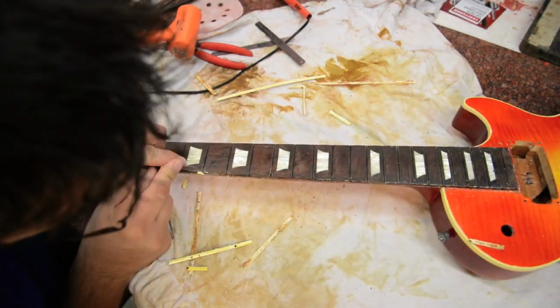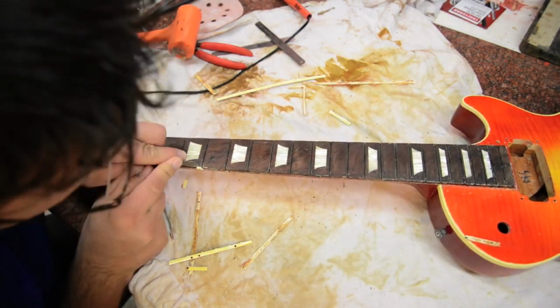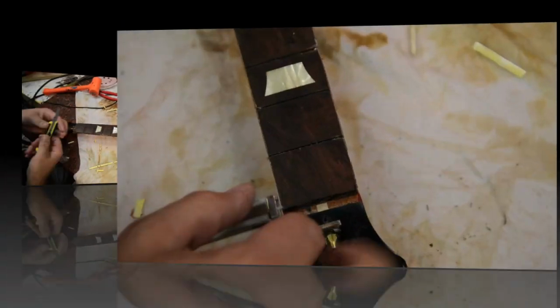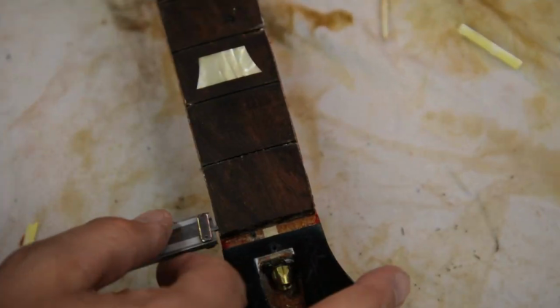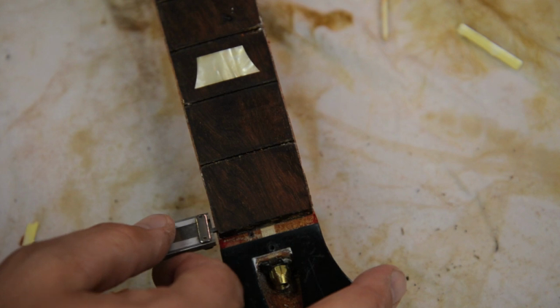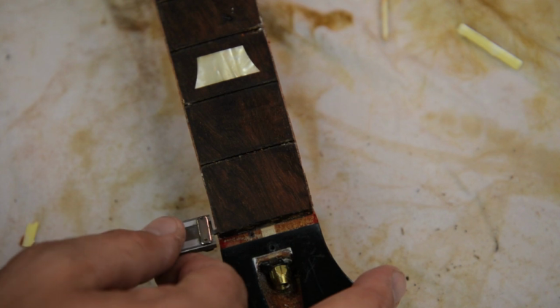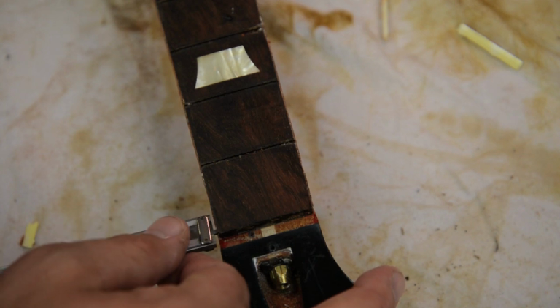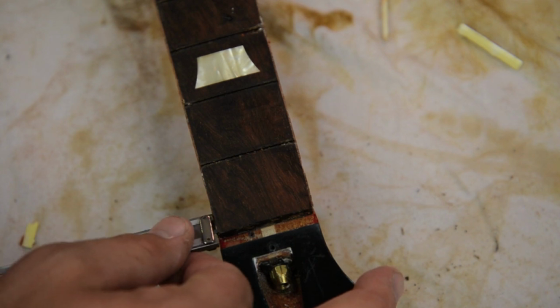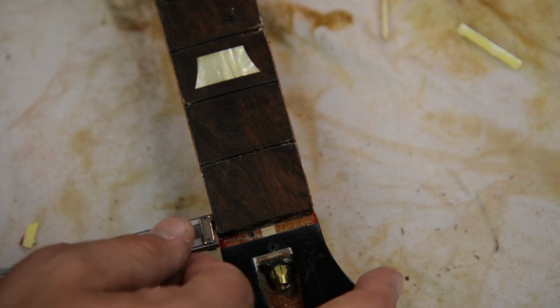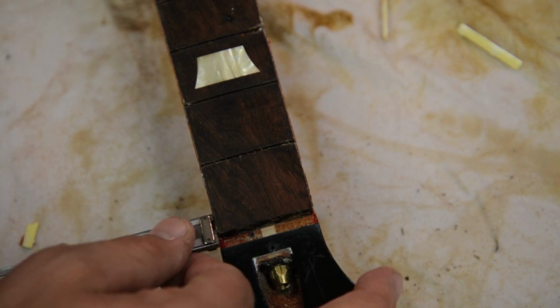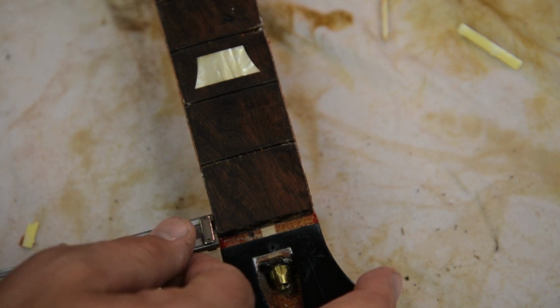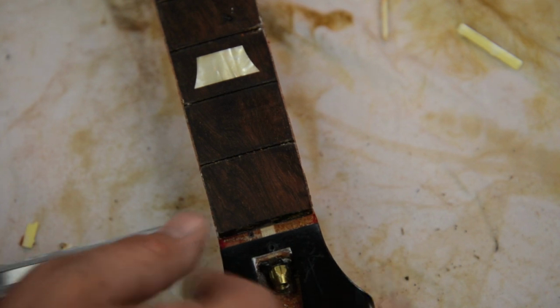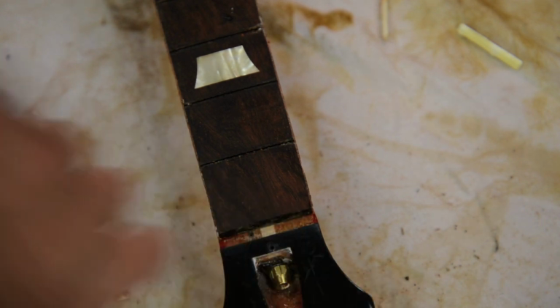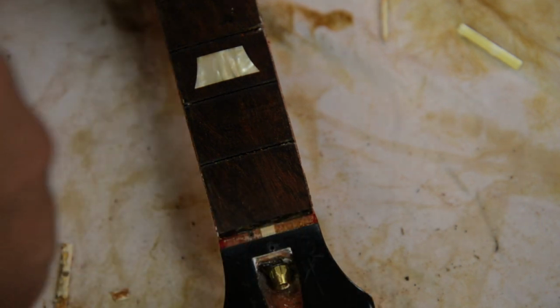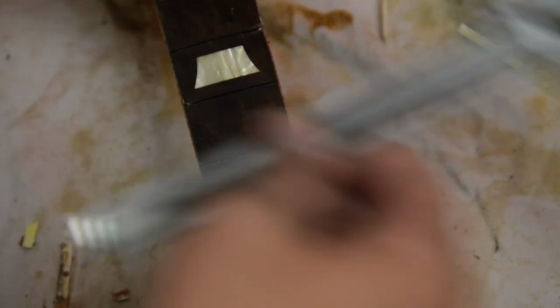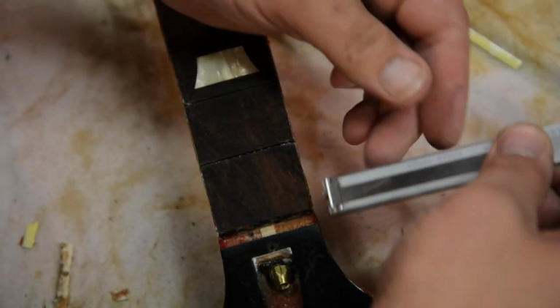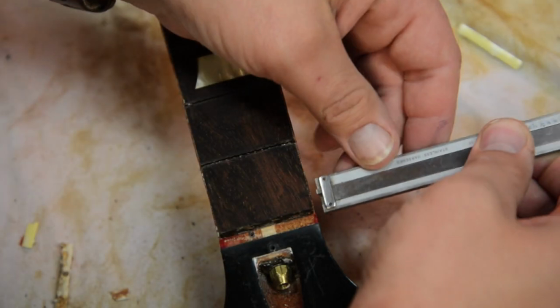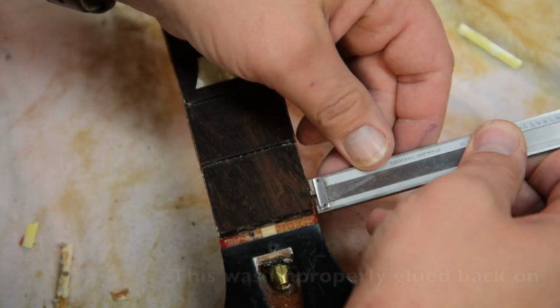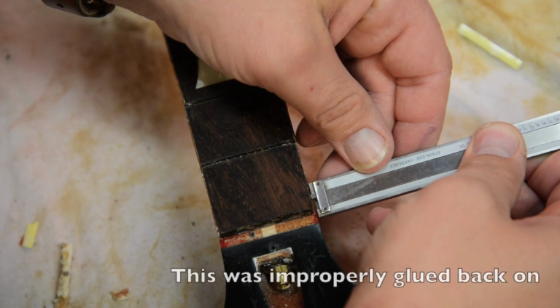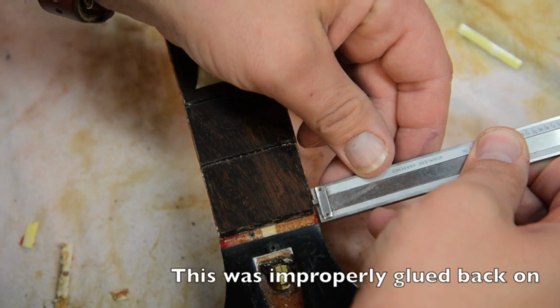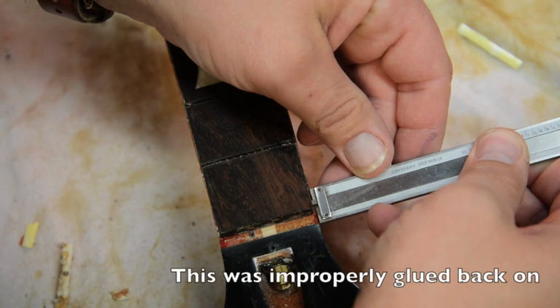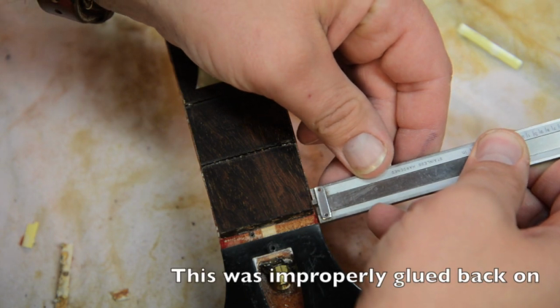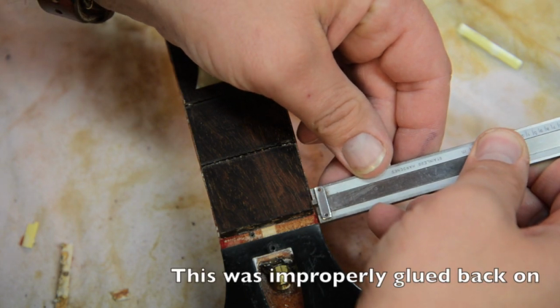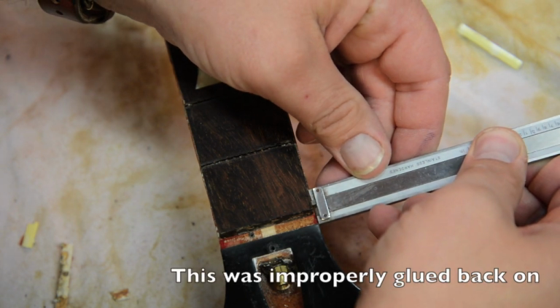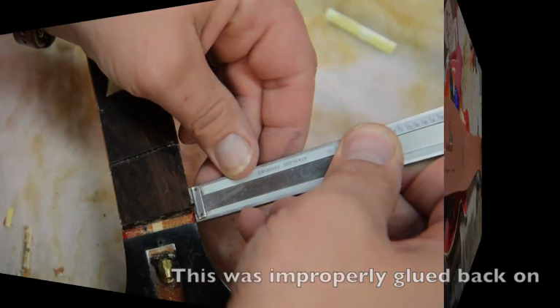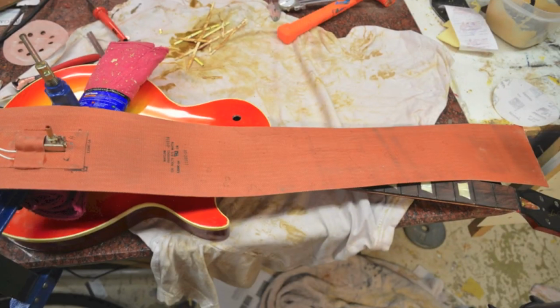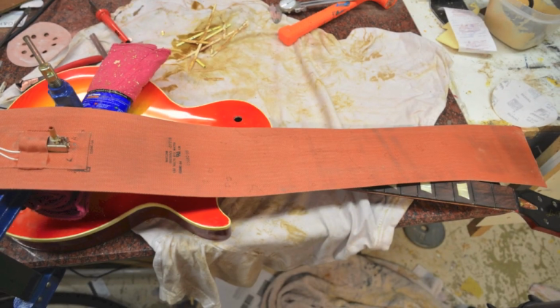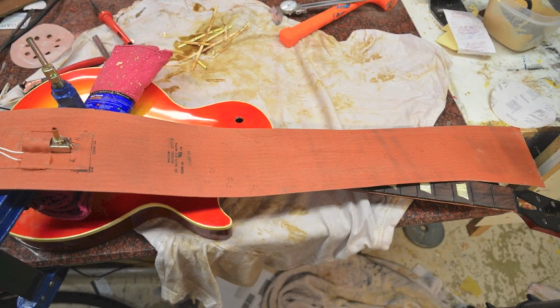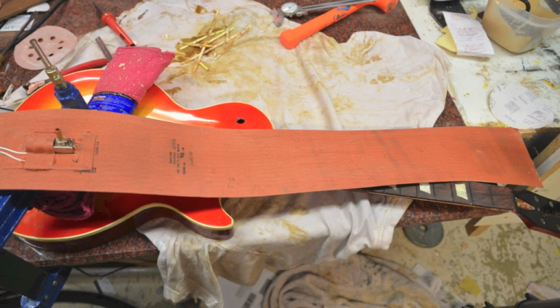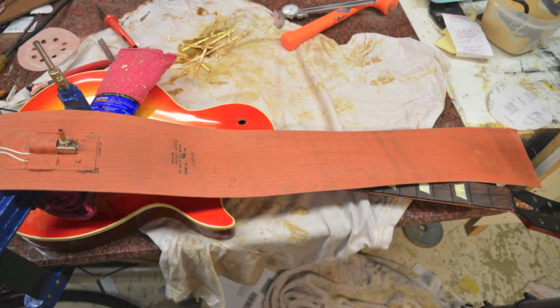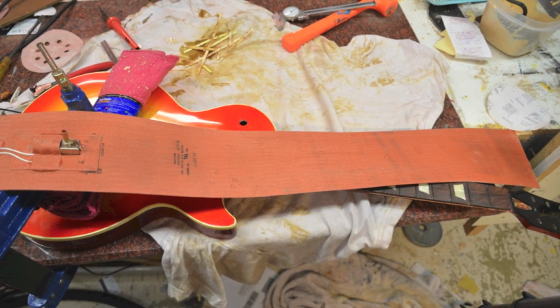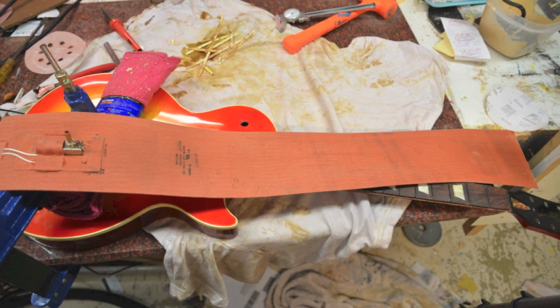Looking pretty good here. You can see how far off the fretboard is on each side — from one side to the other, it's off by a lot.